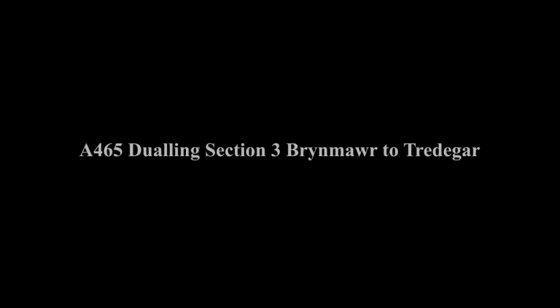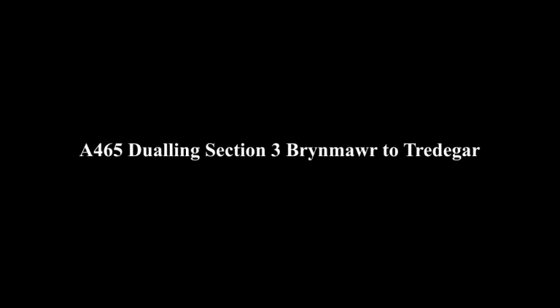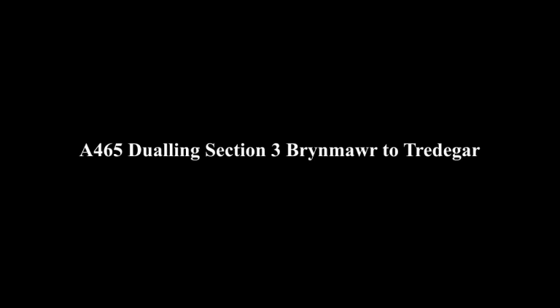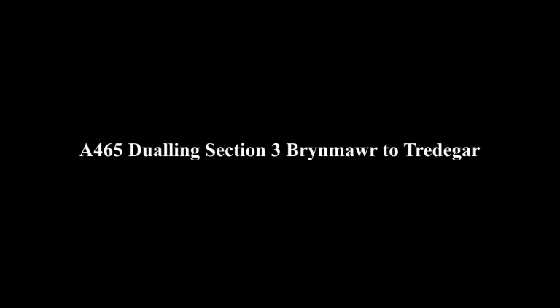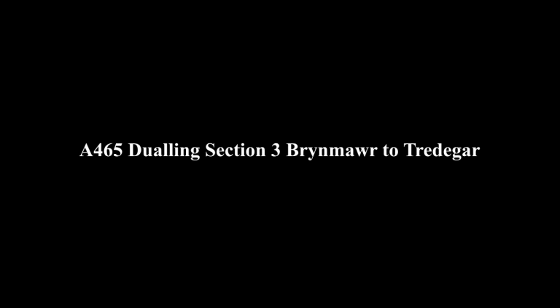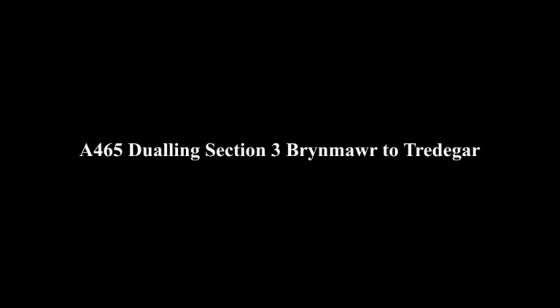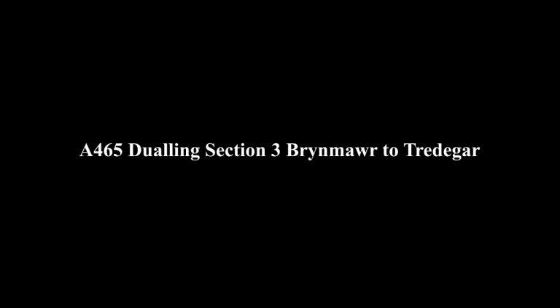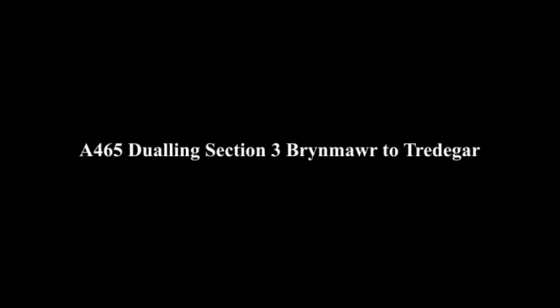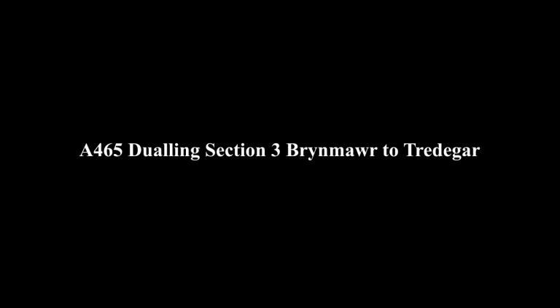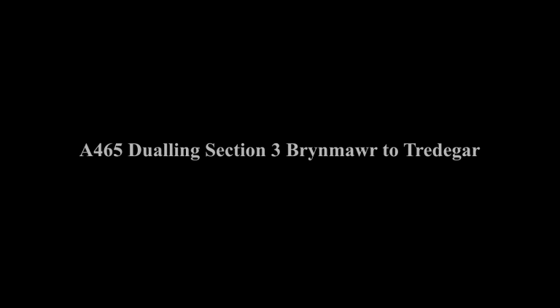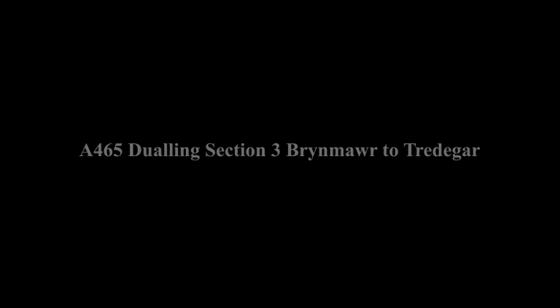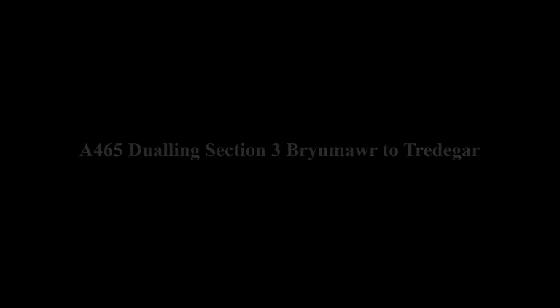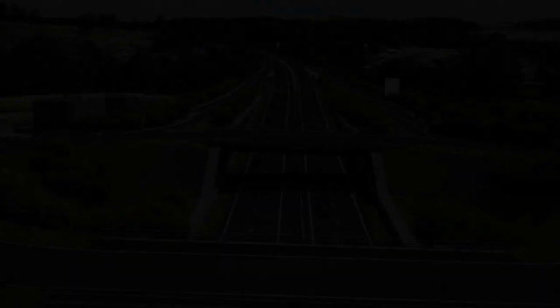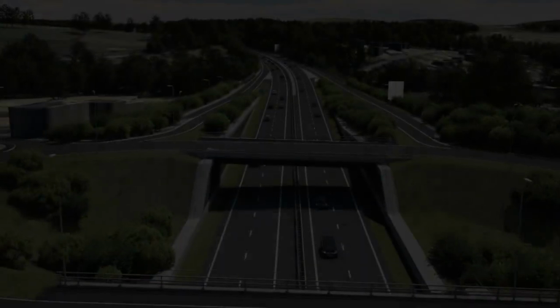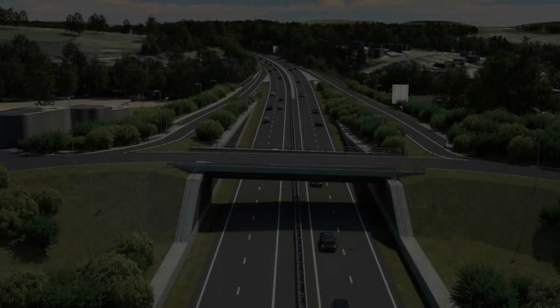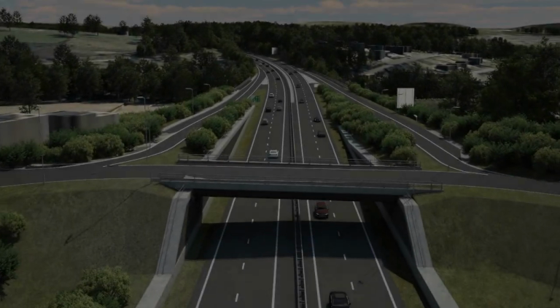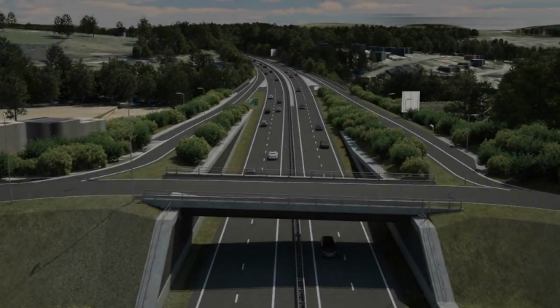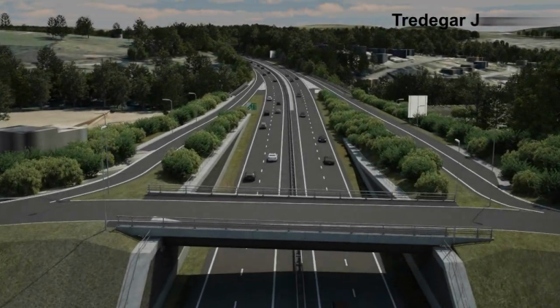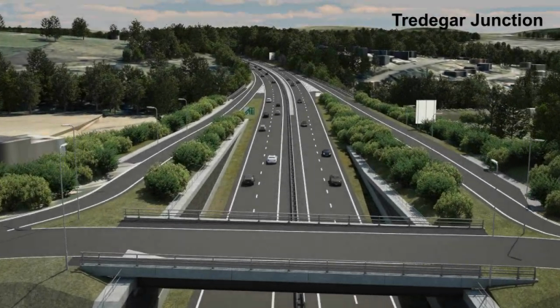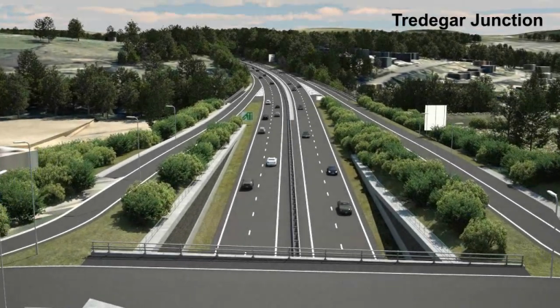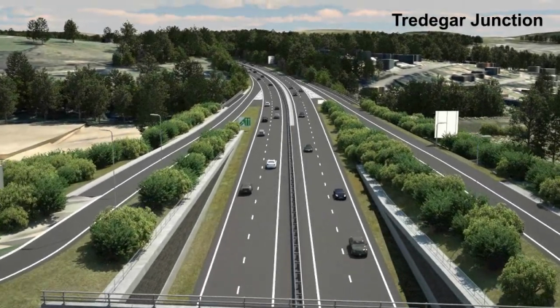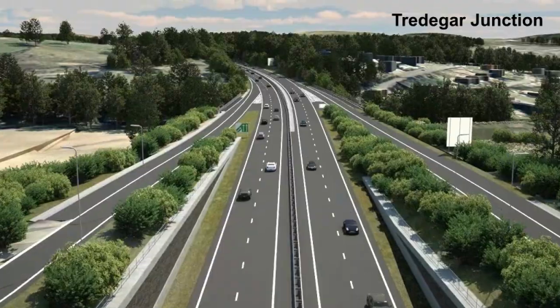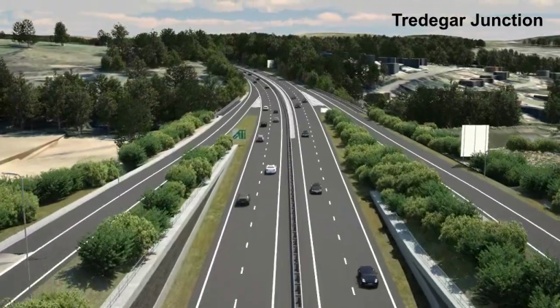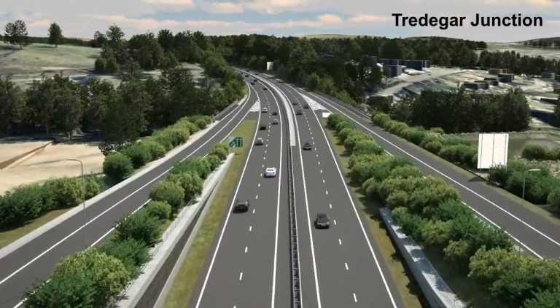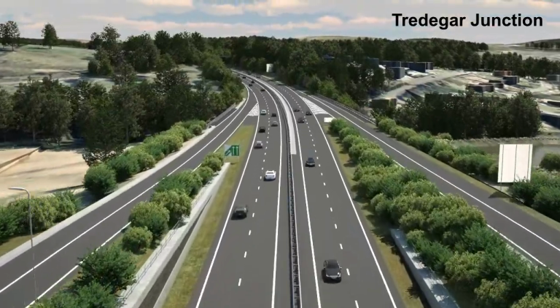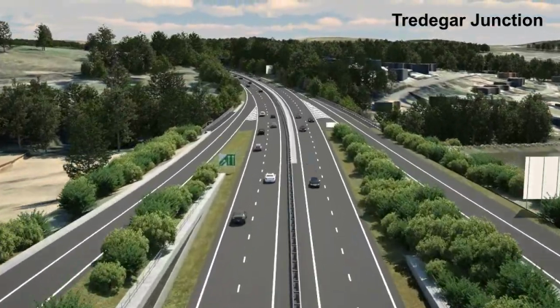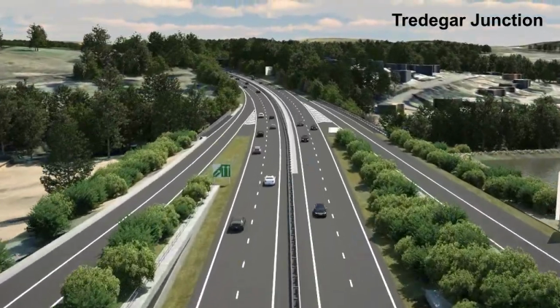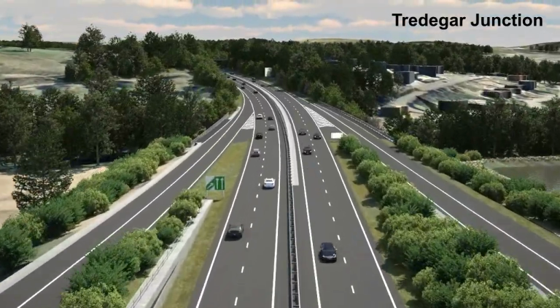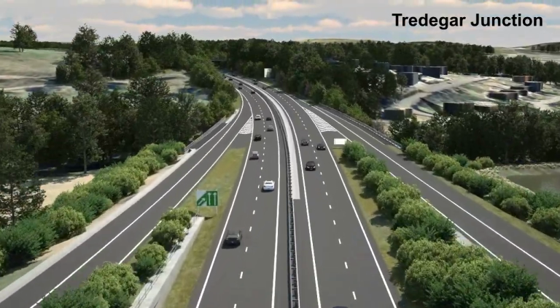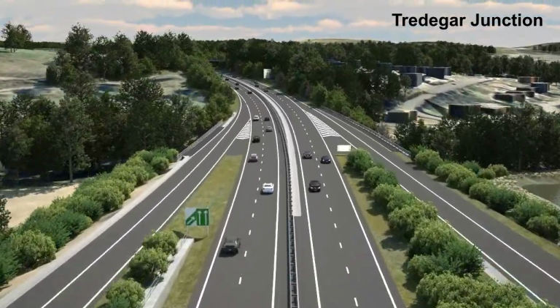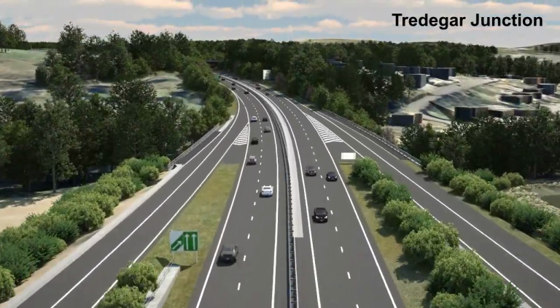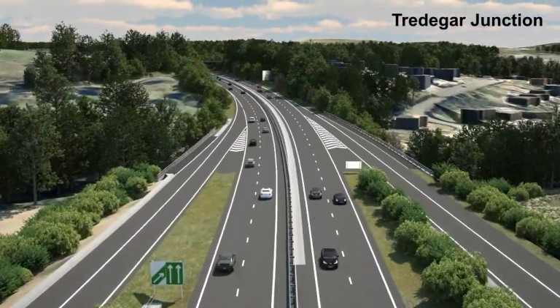The visualisation will now run in the opposite direction, from west to east, with a high-level view showing the wider context of the scheme.